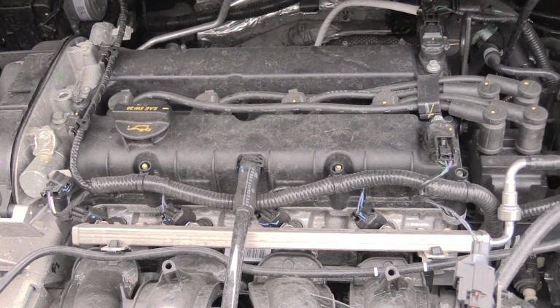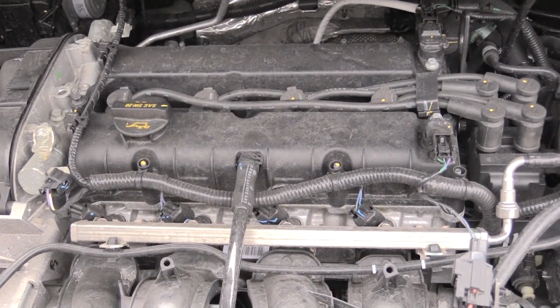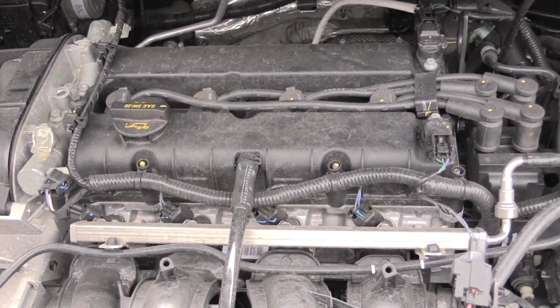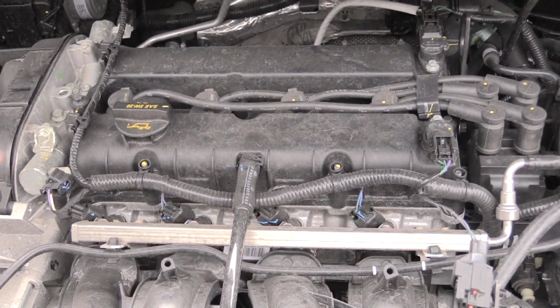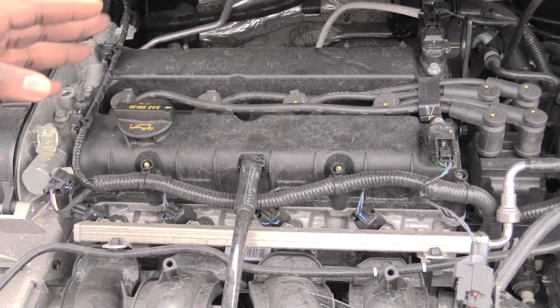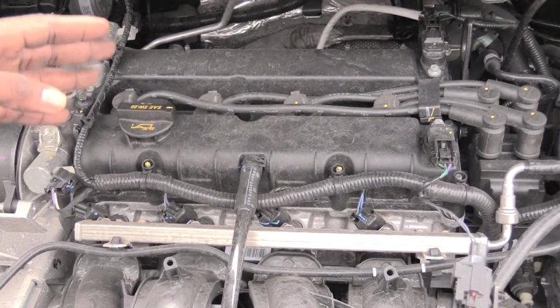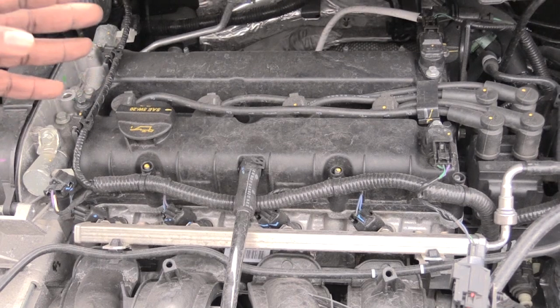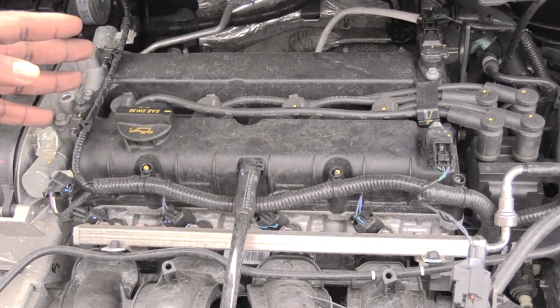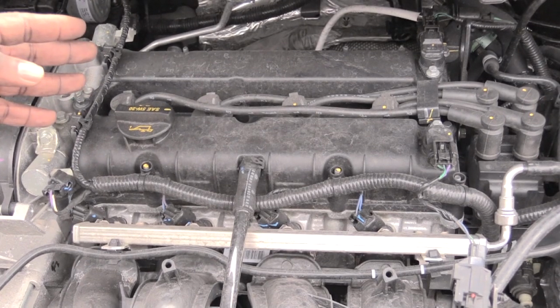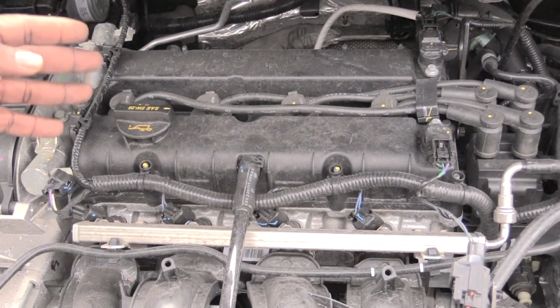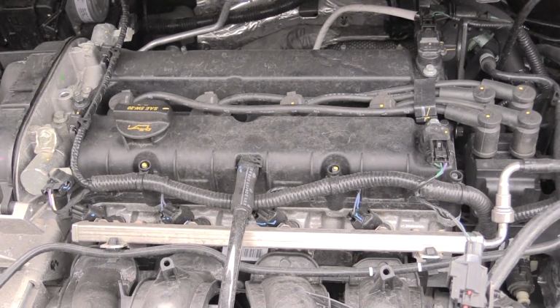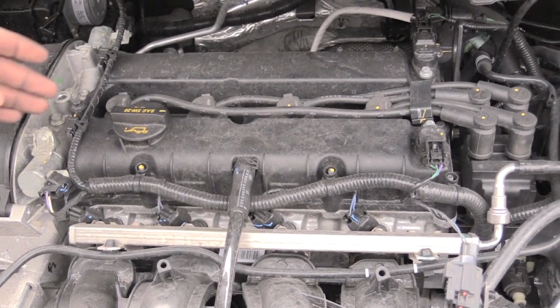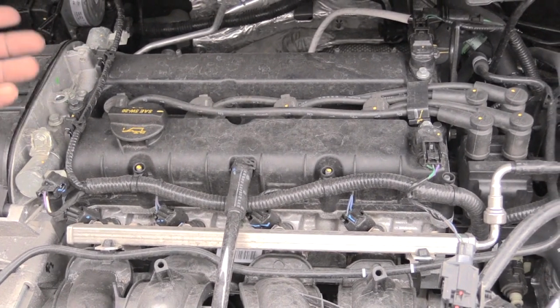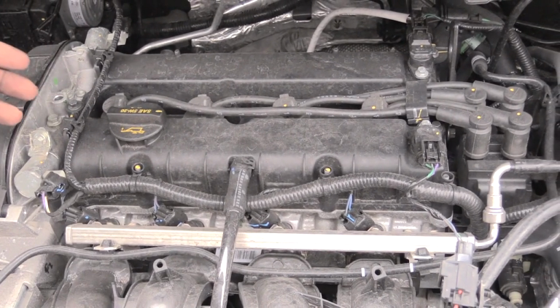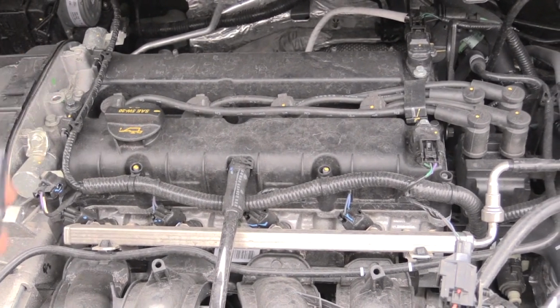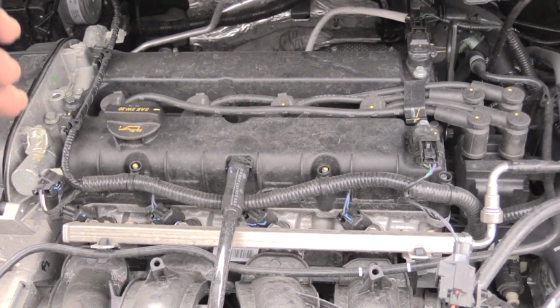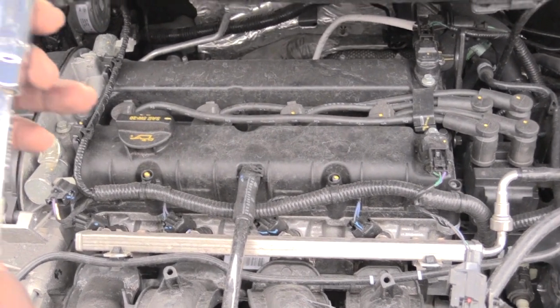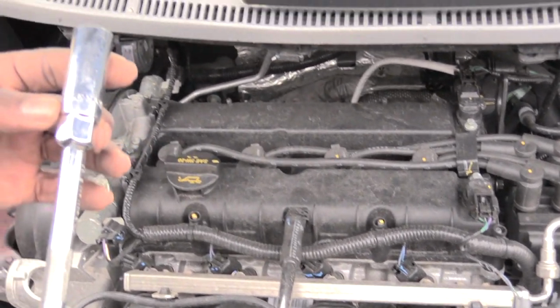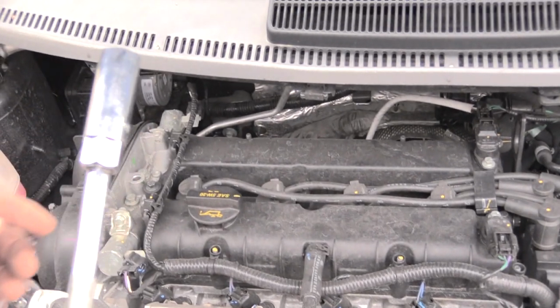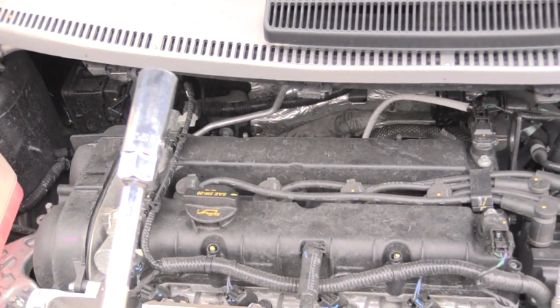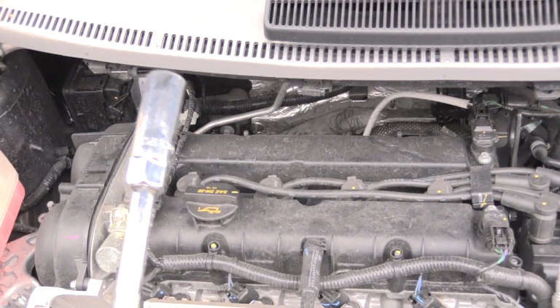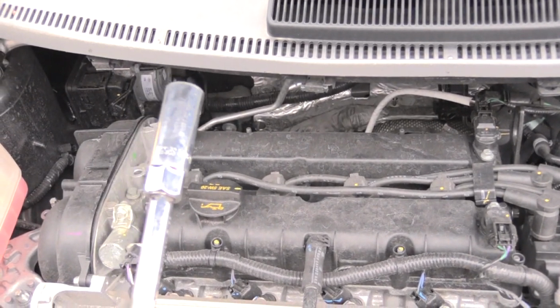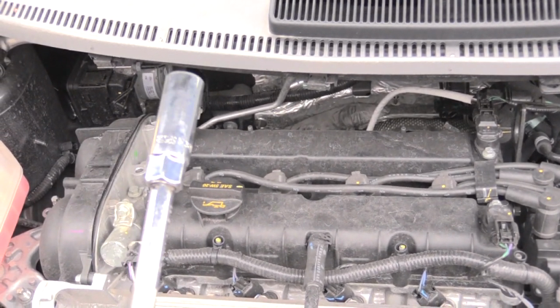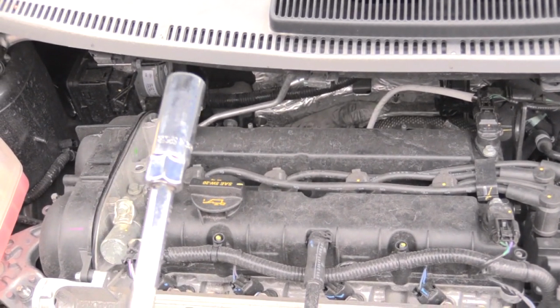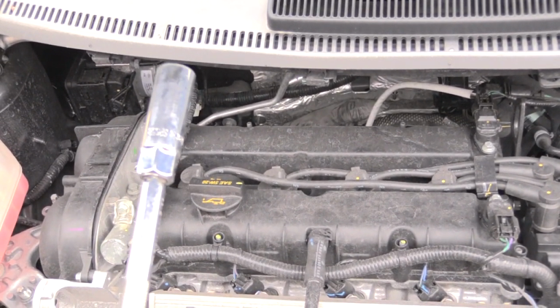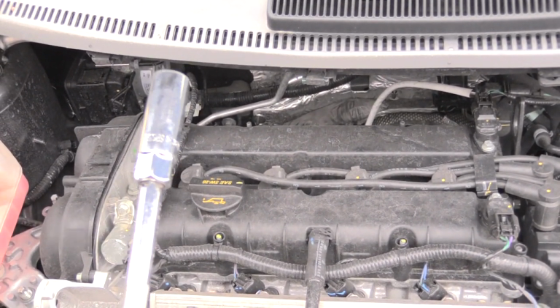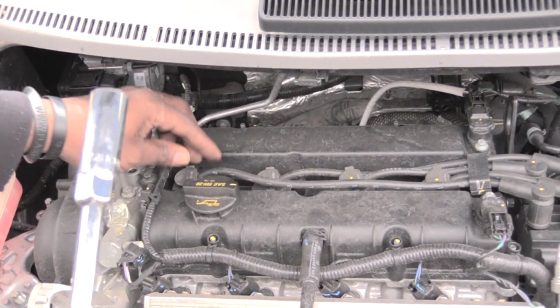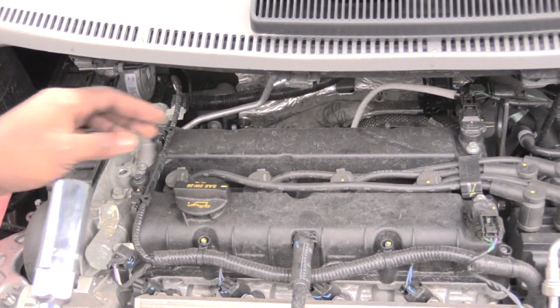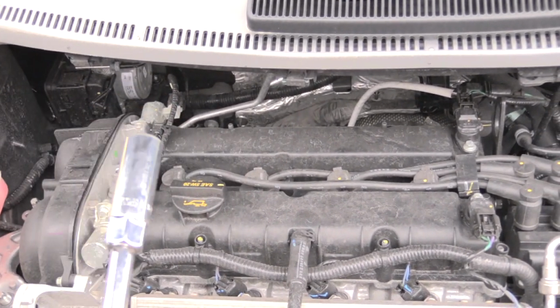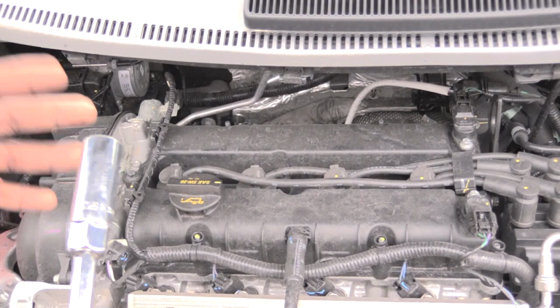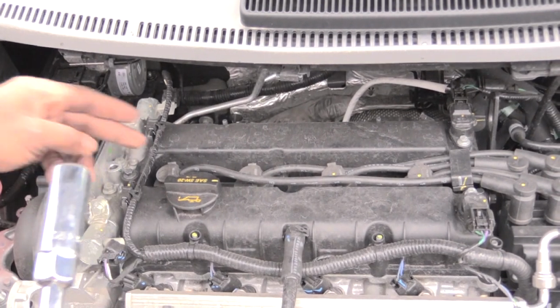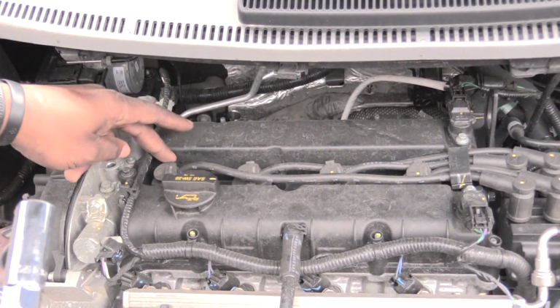If you want to change out your wires, you would do pretty much the same process except for one more step. But to change out your spark plugs, all you'll need is a 5/8 socket, which is a spark plug socket, and you want to do it one at a time.